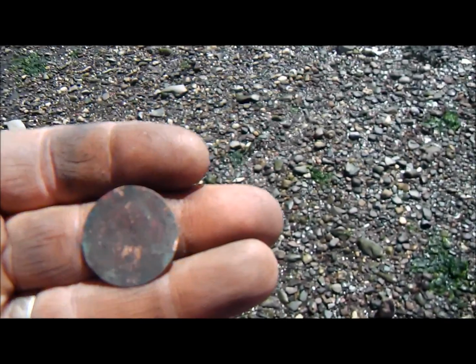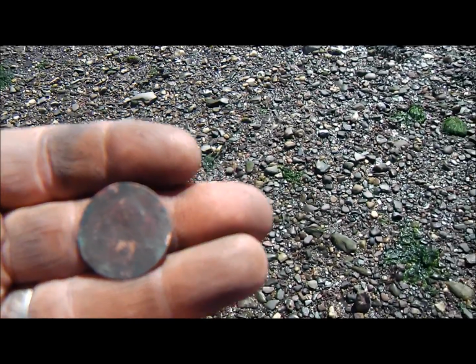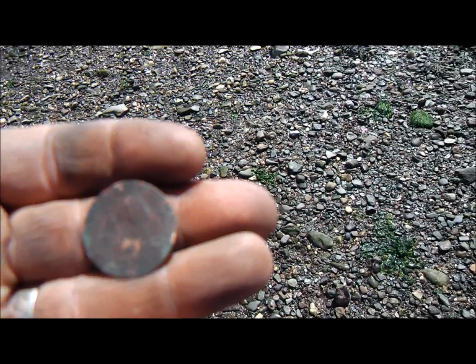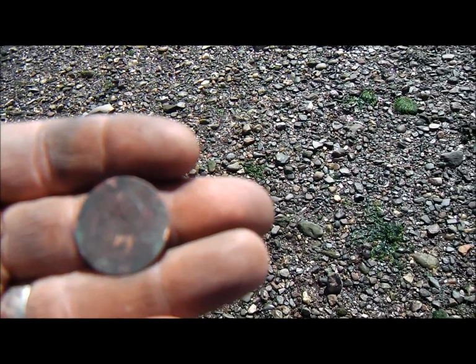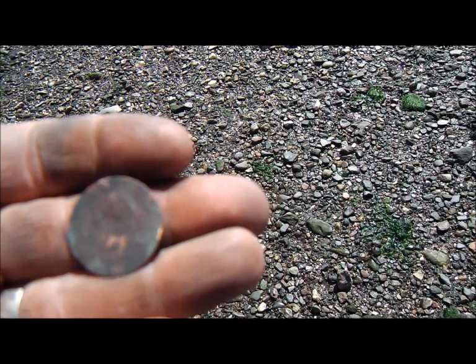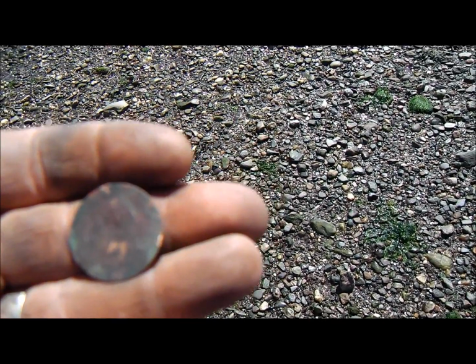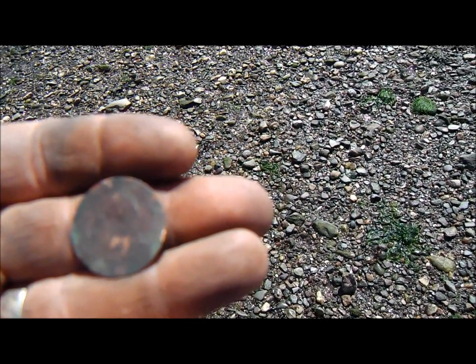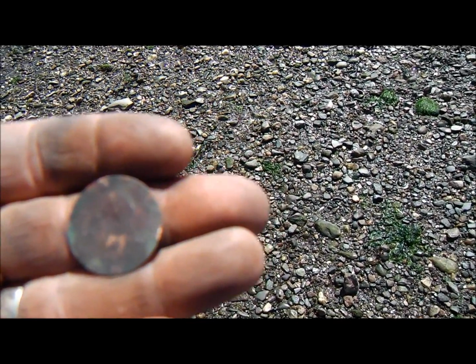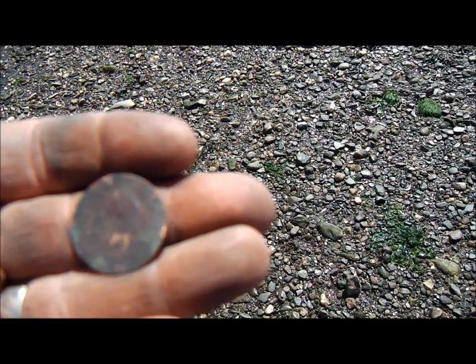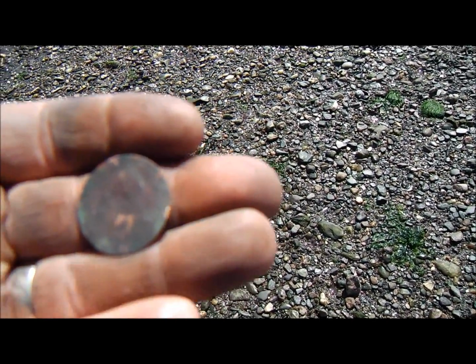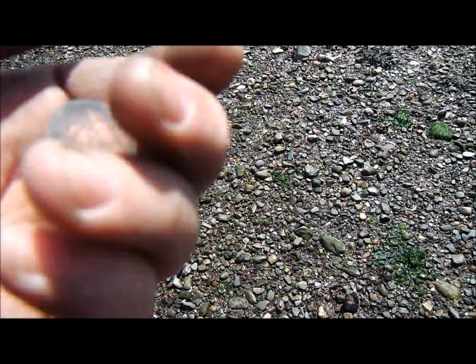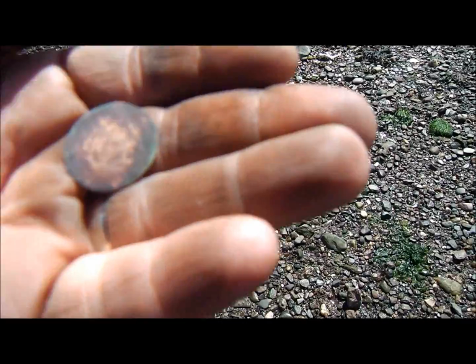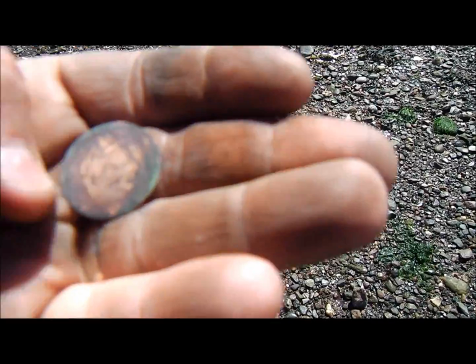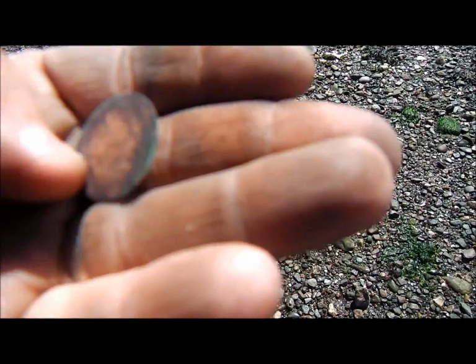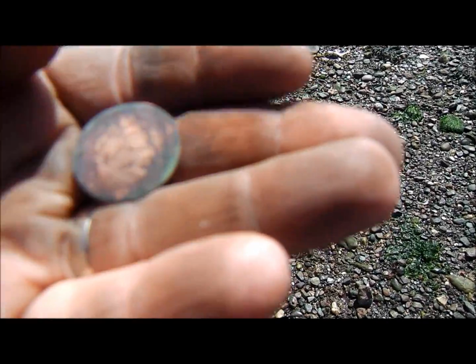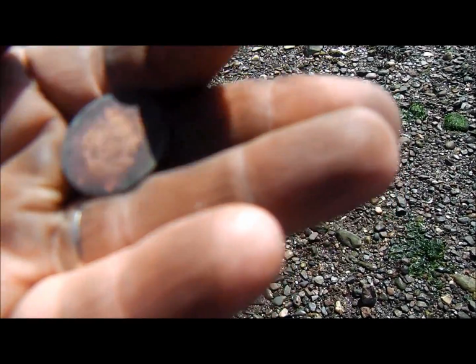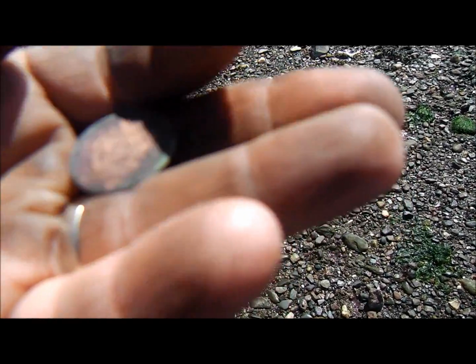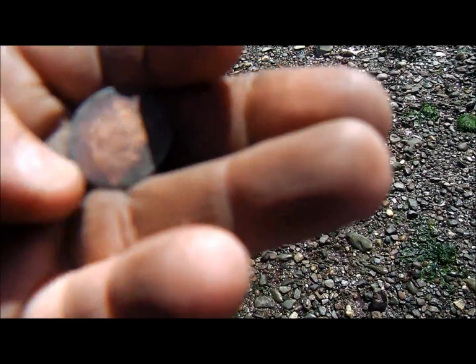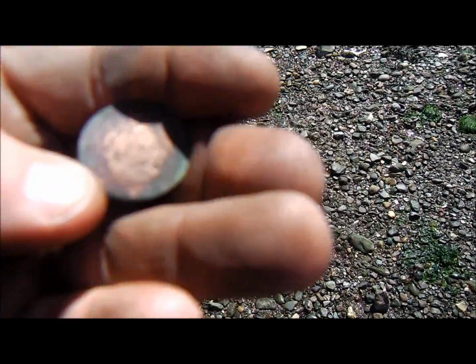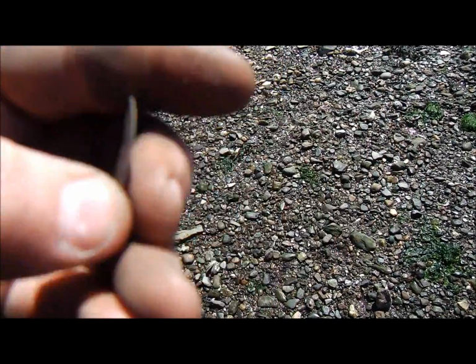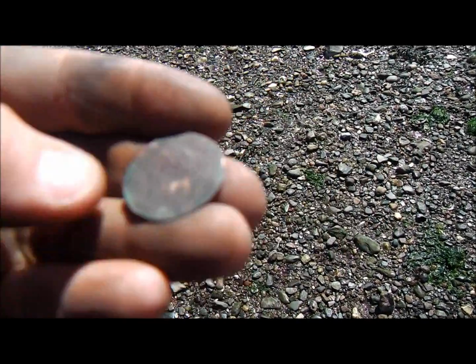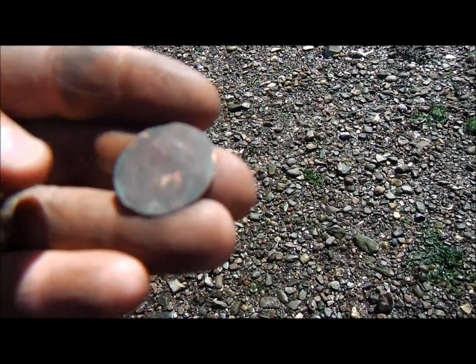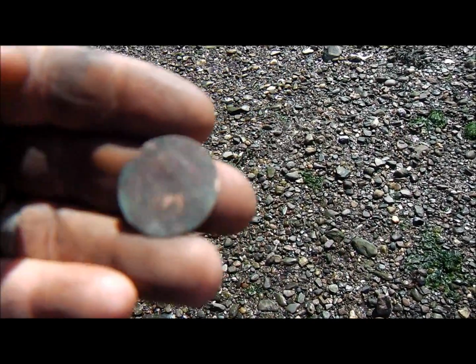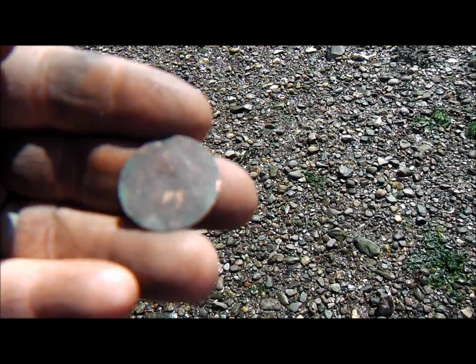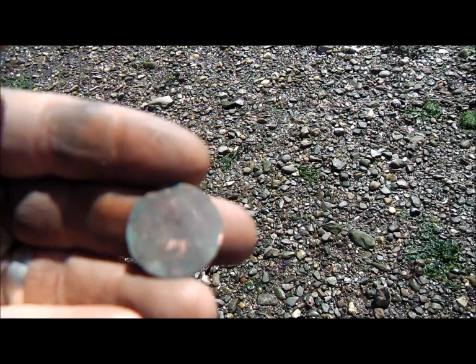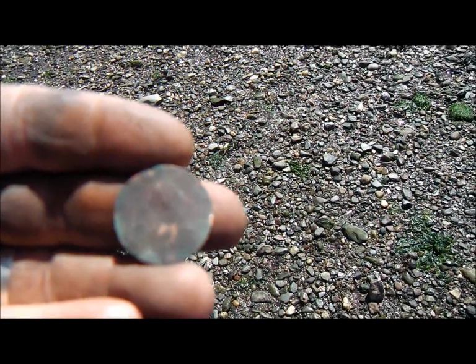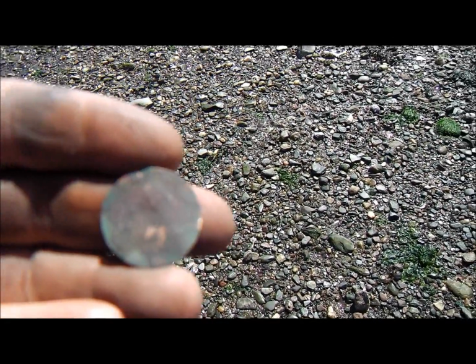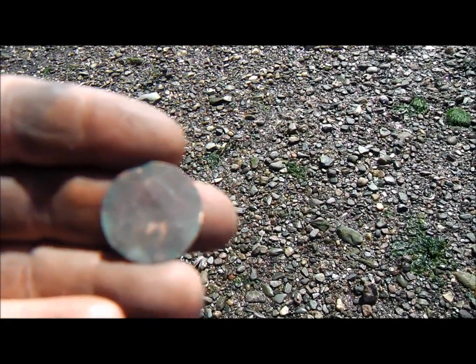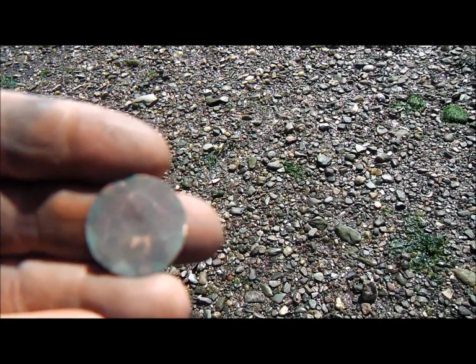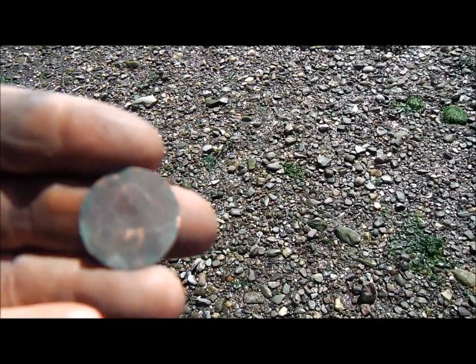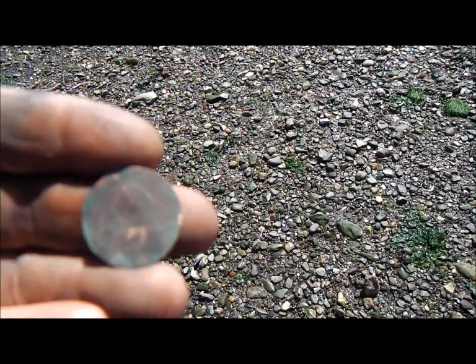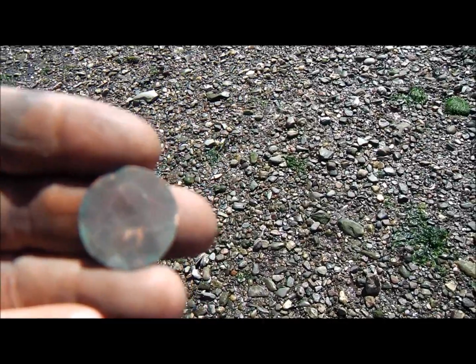Right guys, I just dug that — that came up with an 84. It's a half penny — it's a ship's half penny. I think it's Elizabeth the Second. I'll let you know in the roundup.